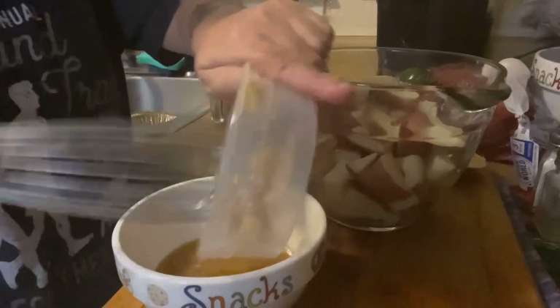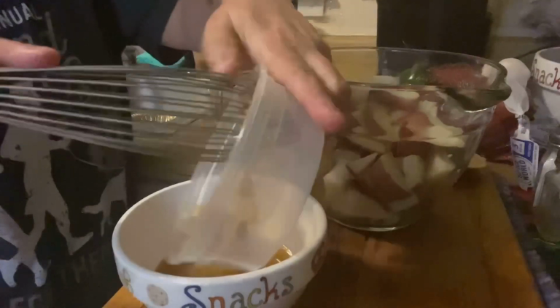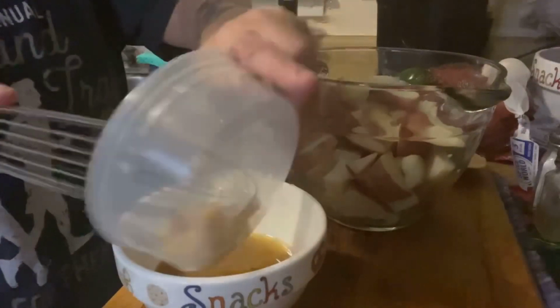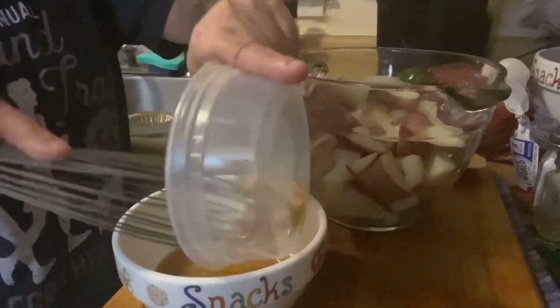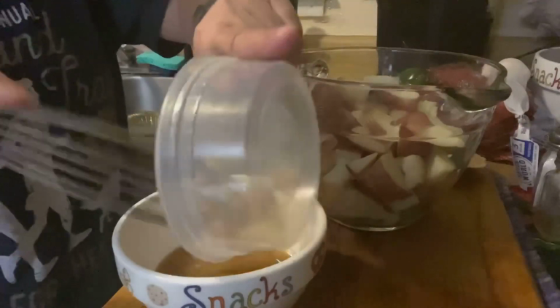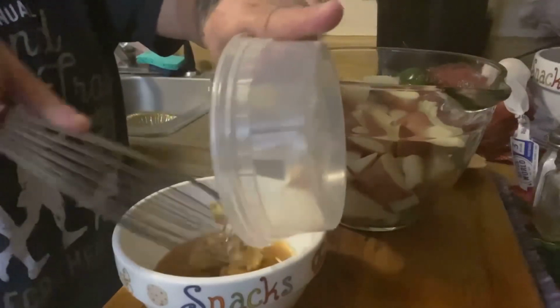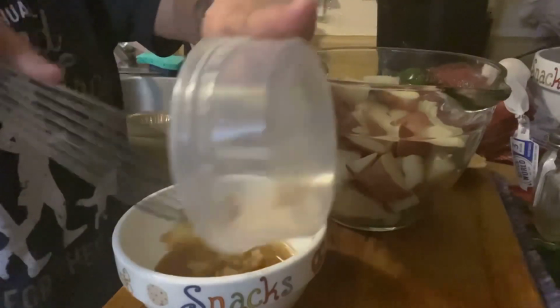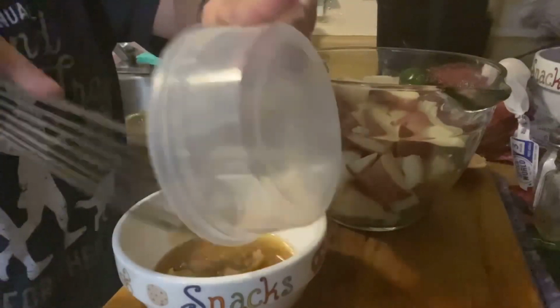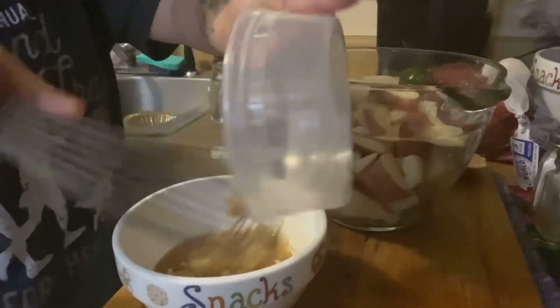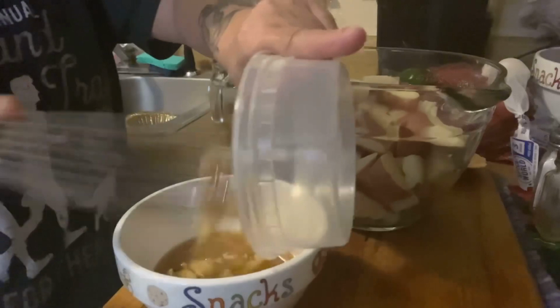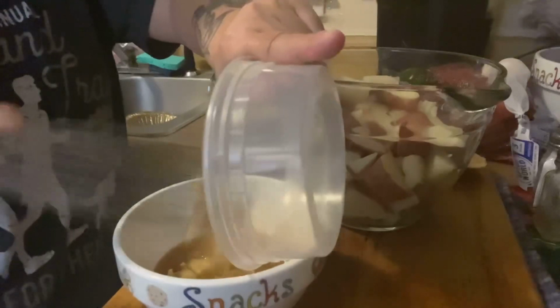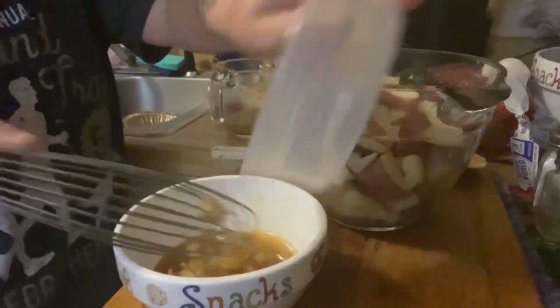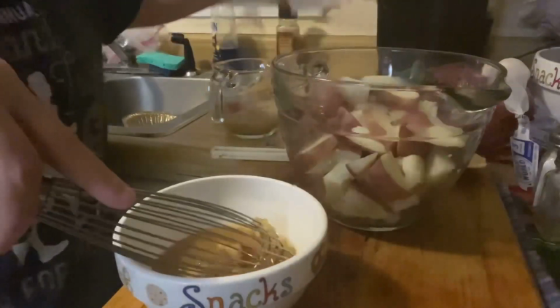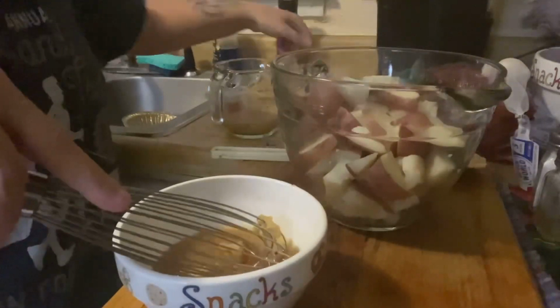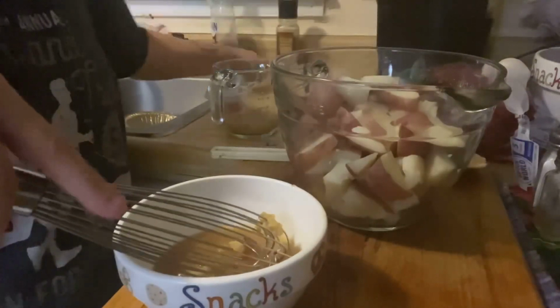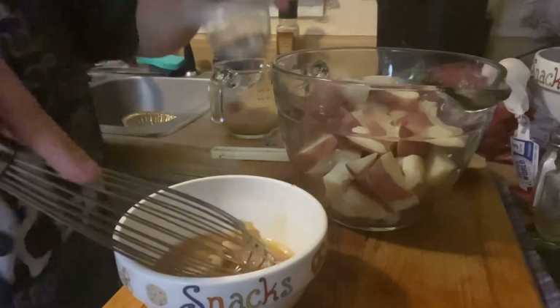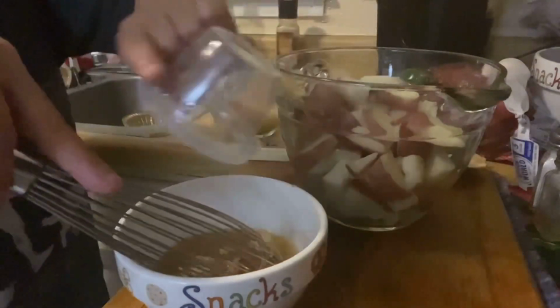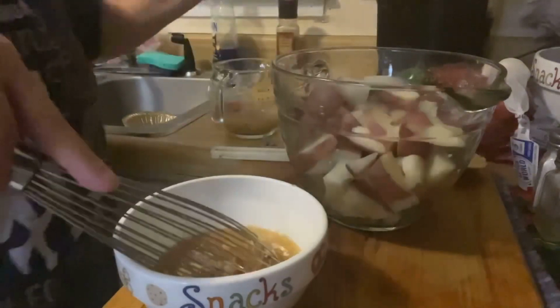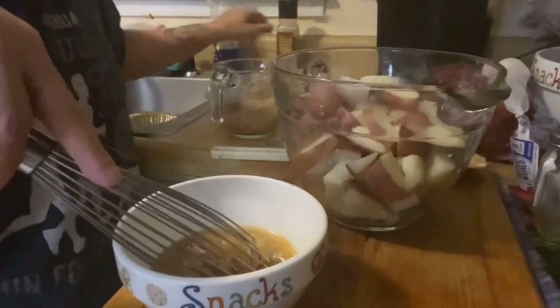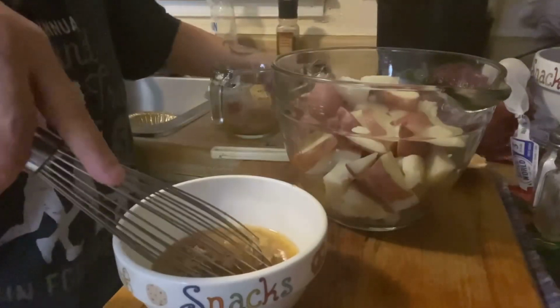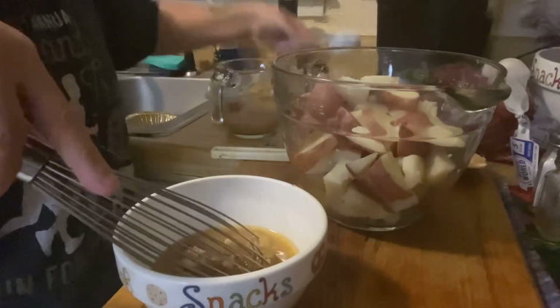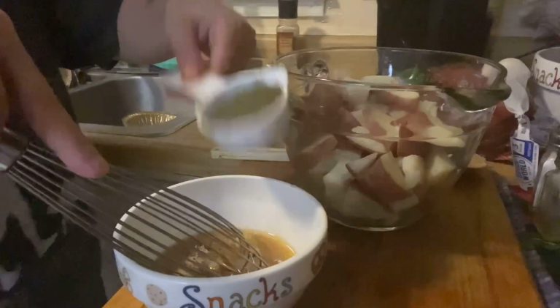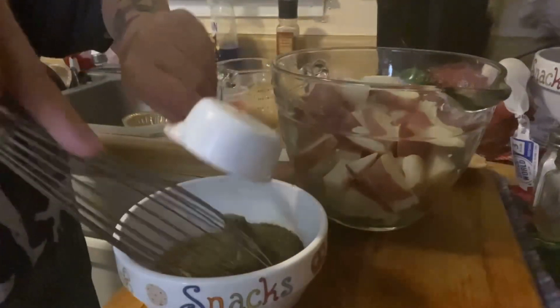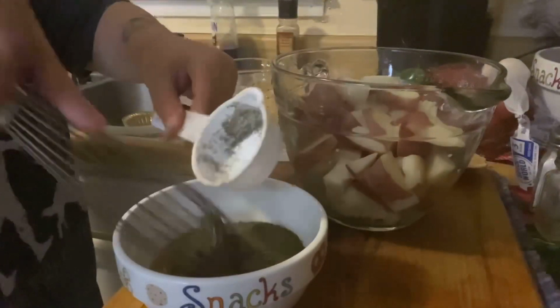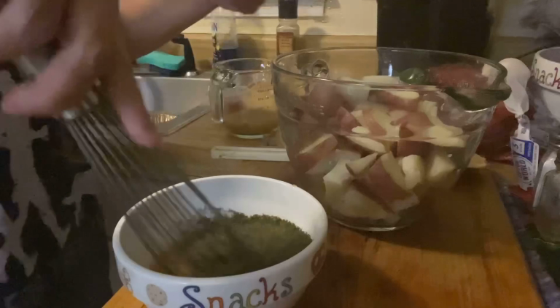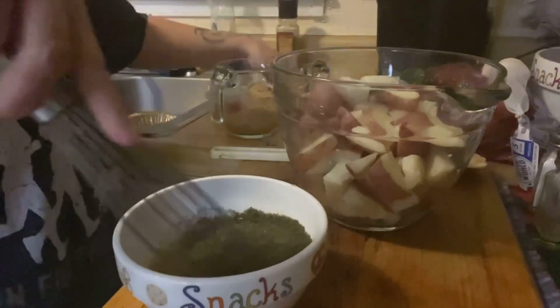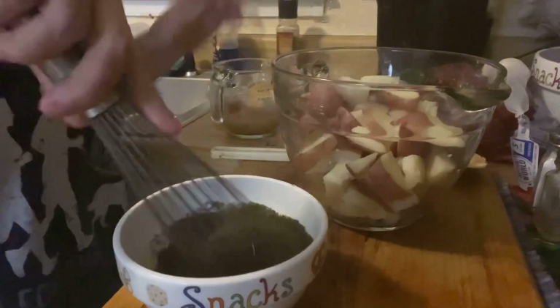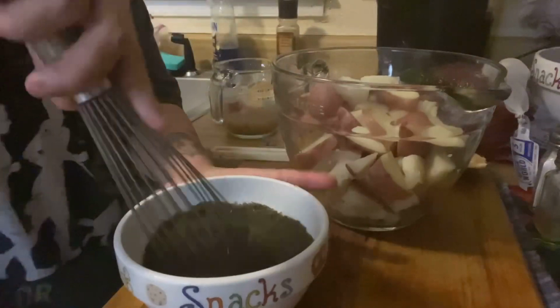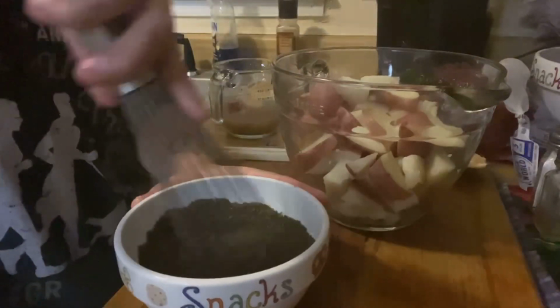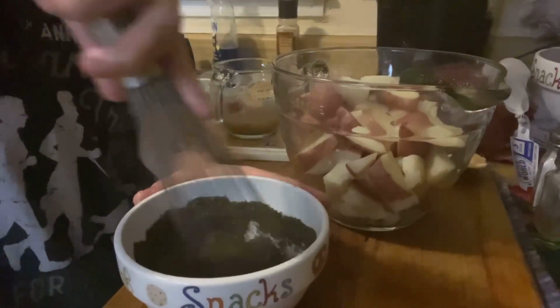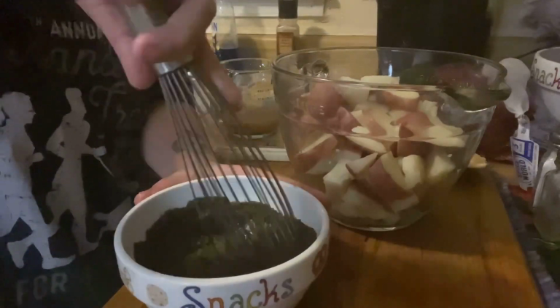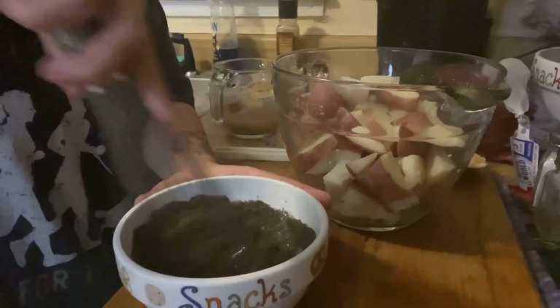First, let's whisk your garlic into half of your Italian dressing. Add salt and pepper, add your dill to this, and mix well. Add that to your potatoes.